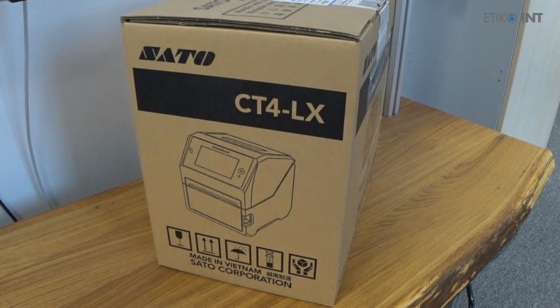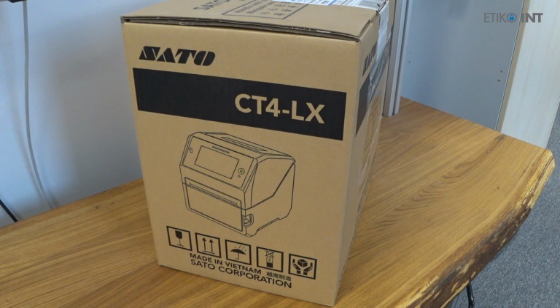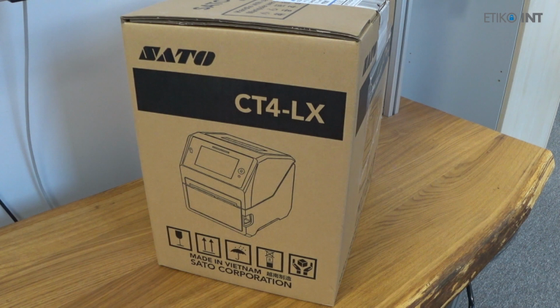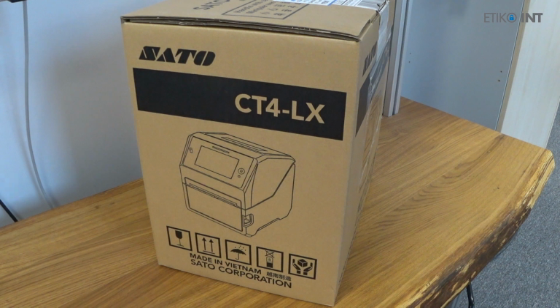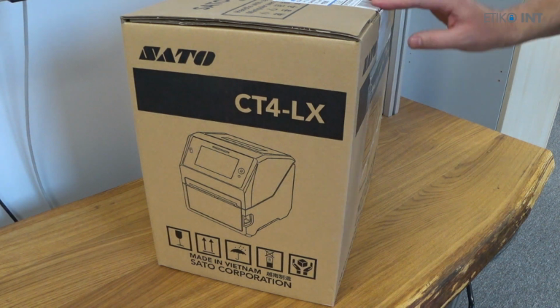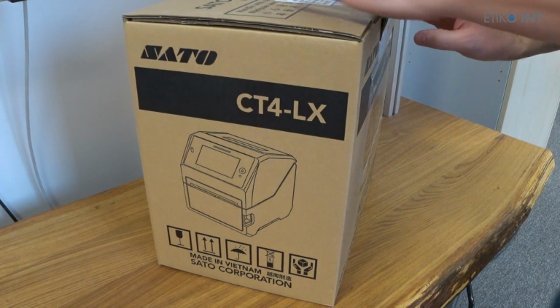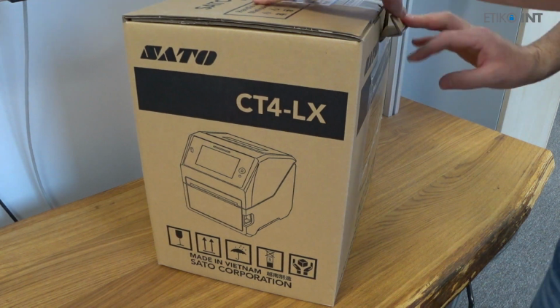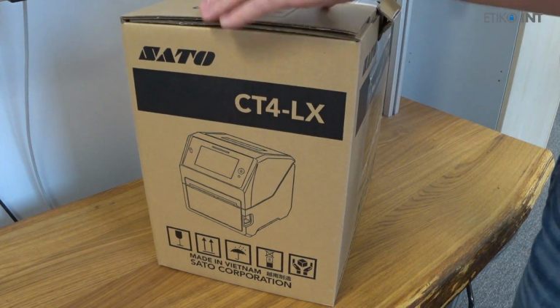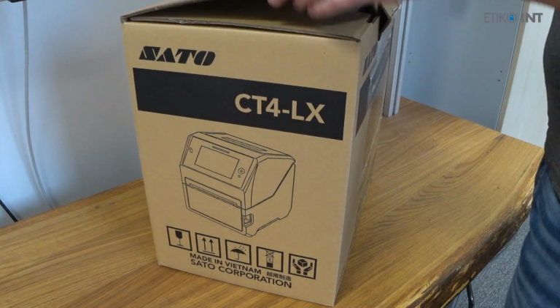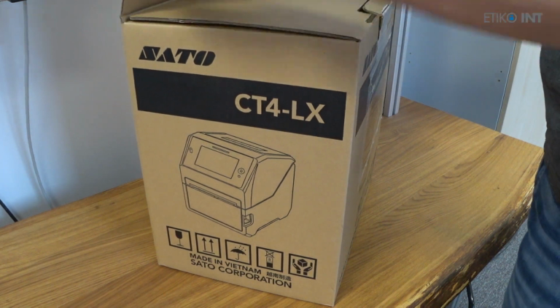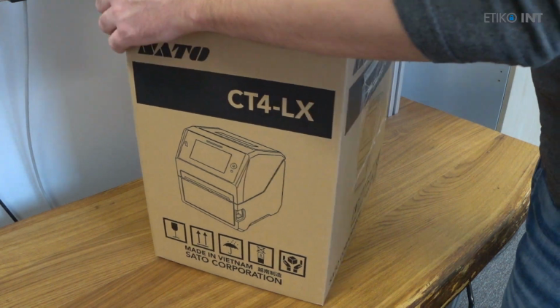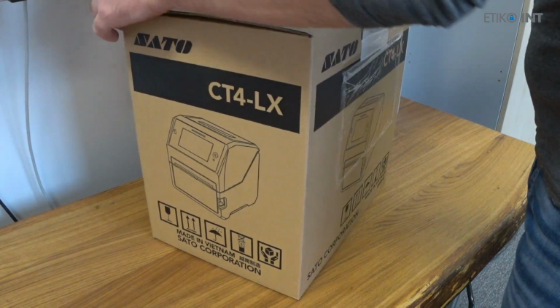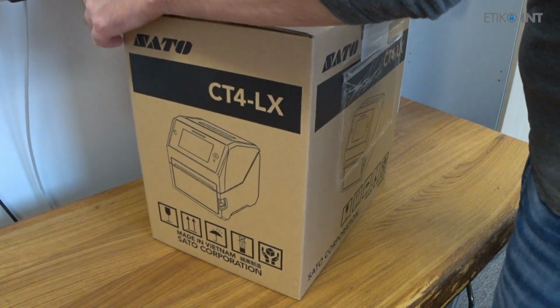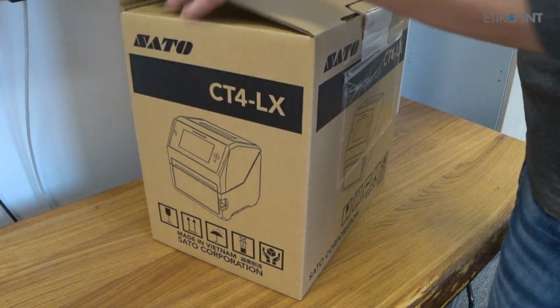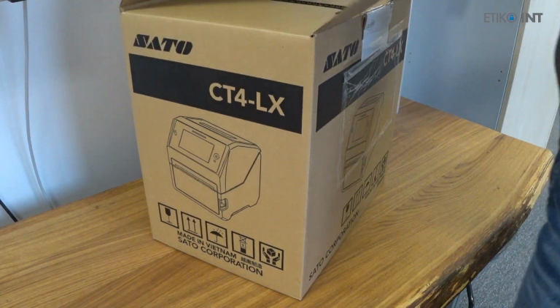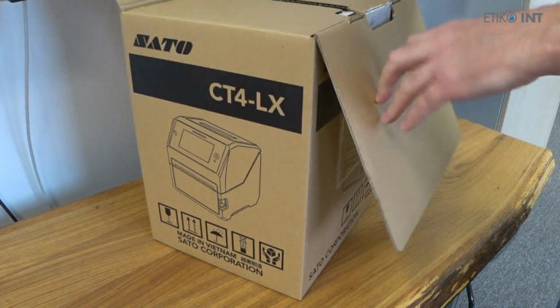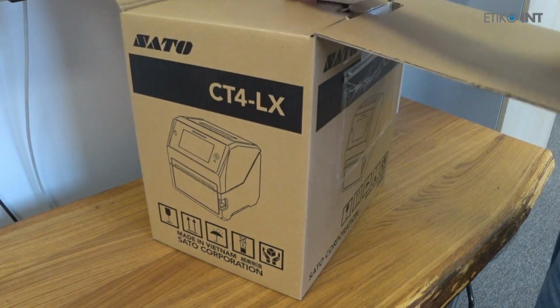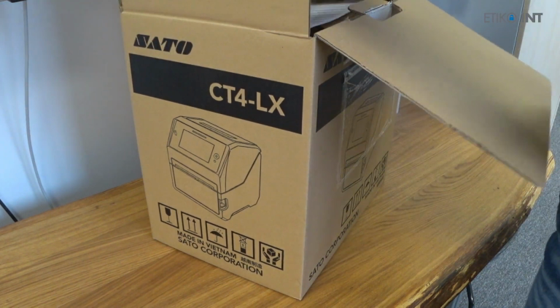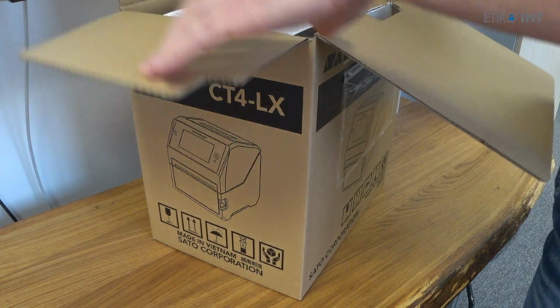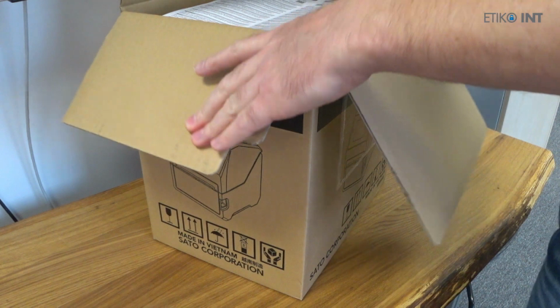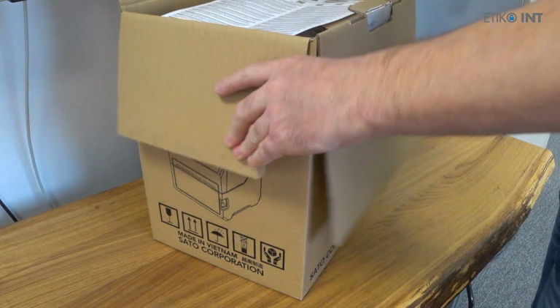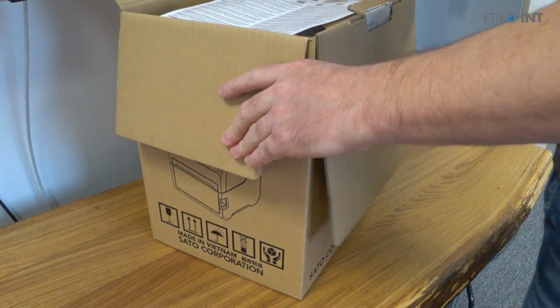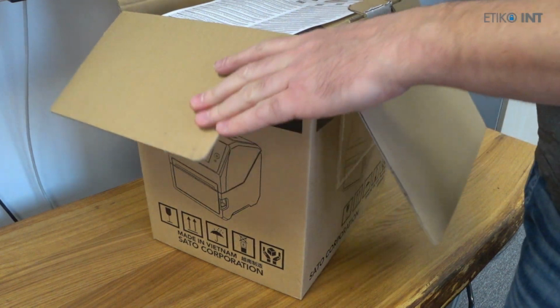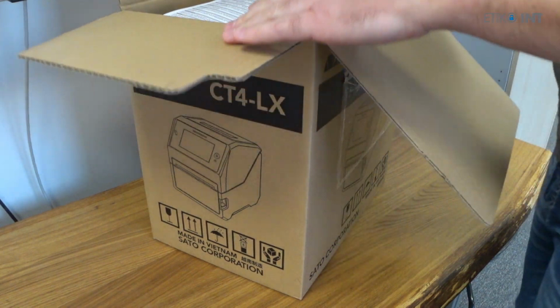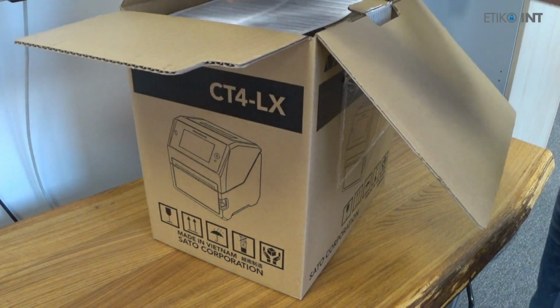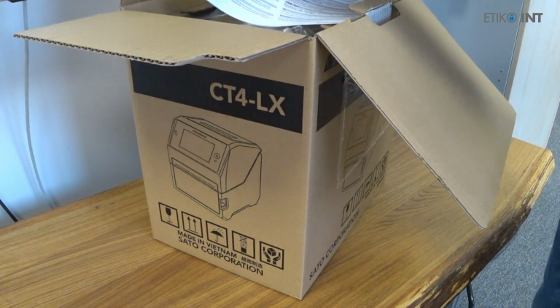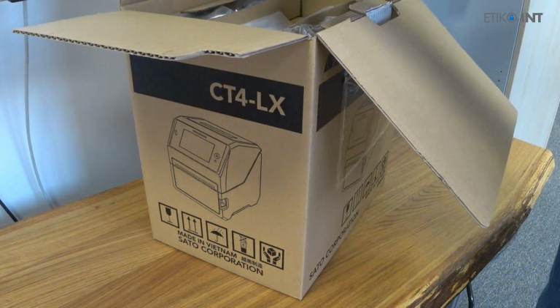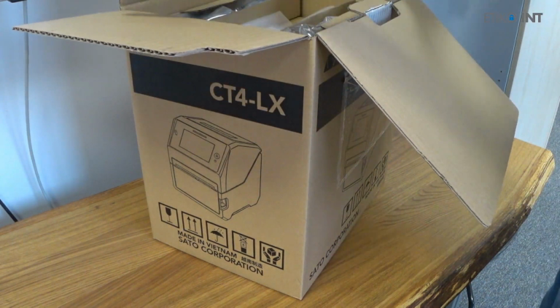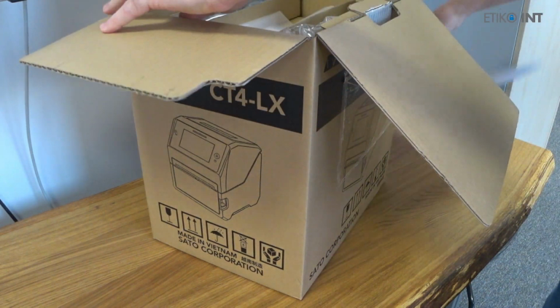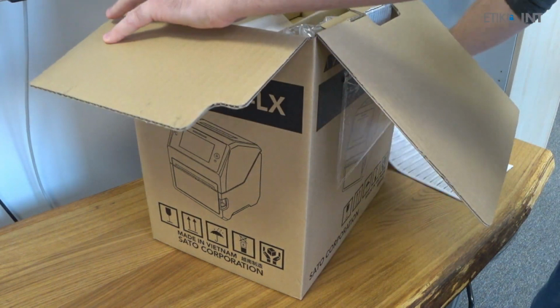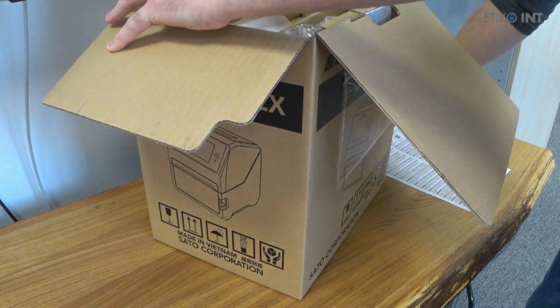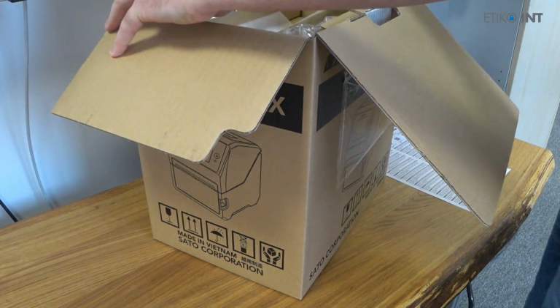Hi, my name is Matej Novak and in this short video we'll present you the unboxing of the new SATO thermal transfer printer CT4LX.